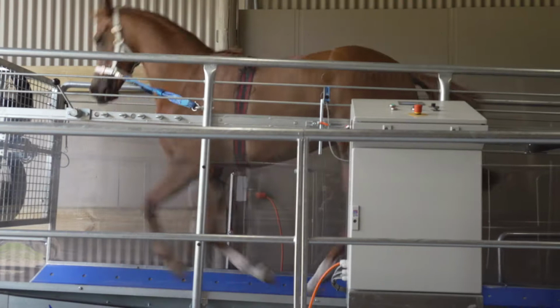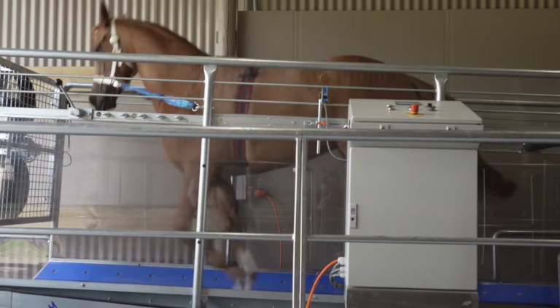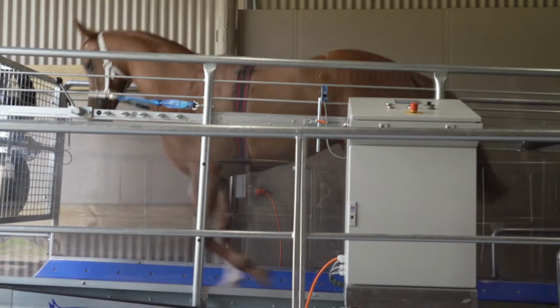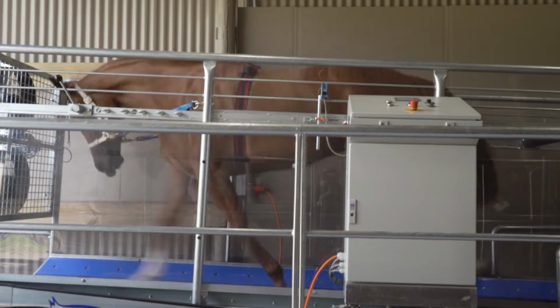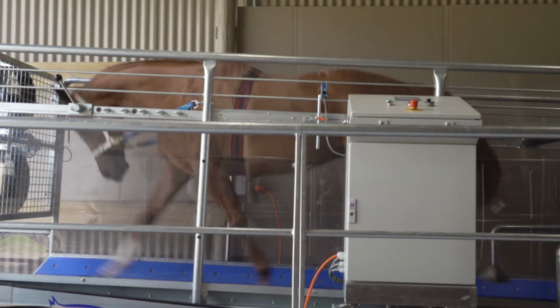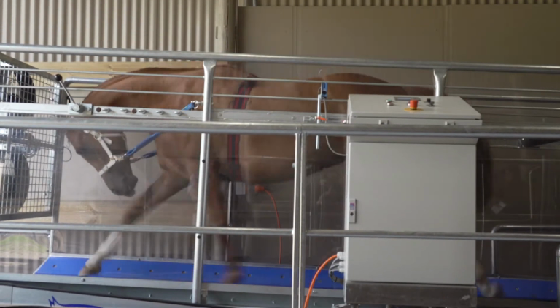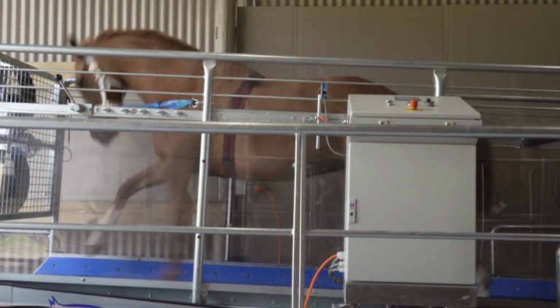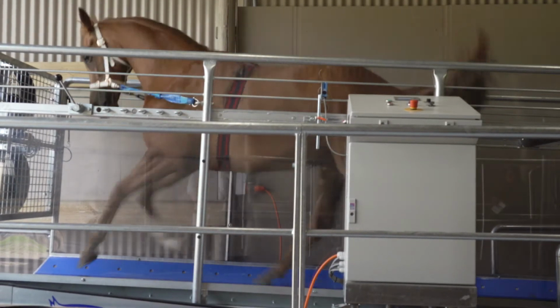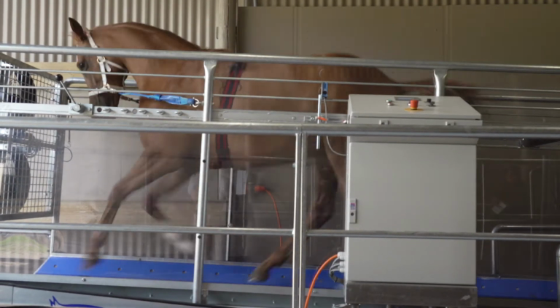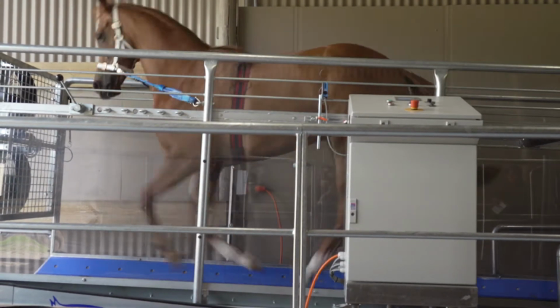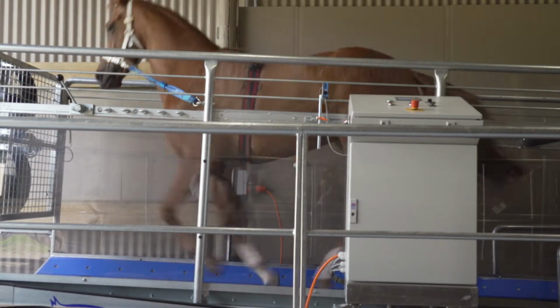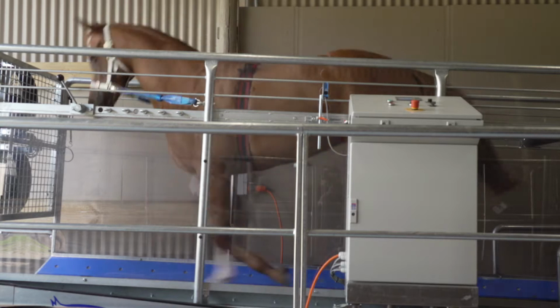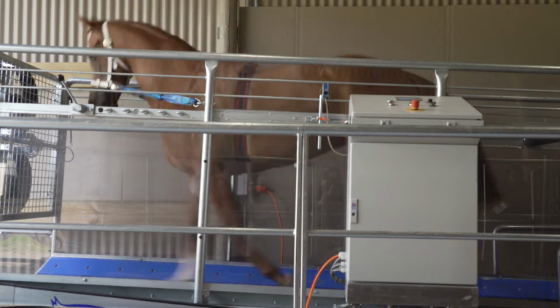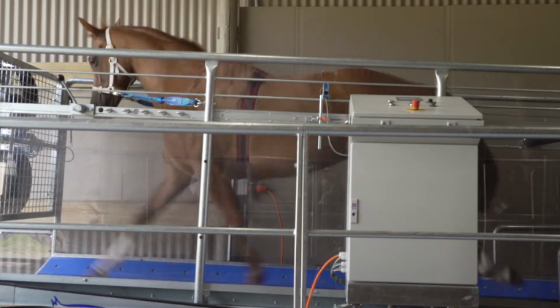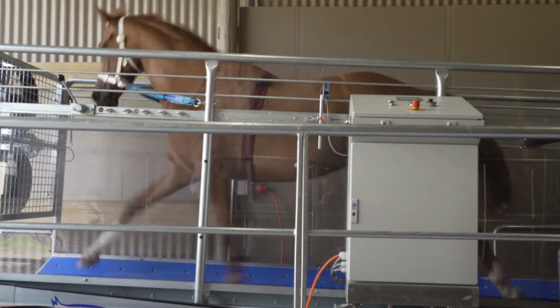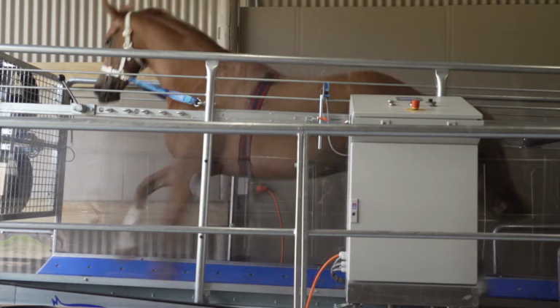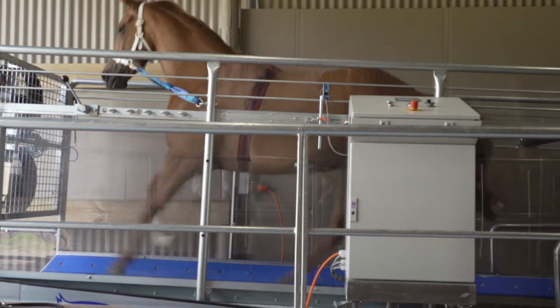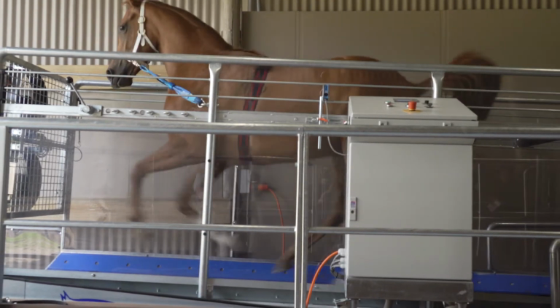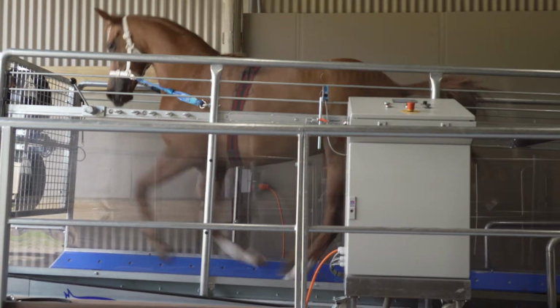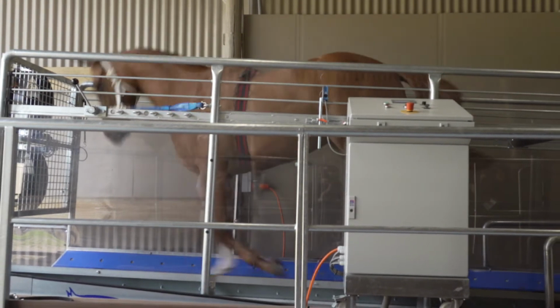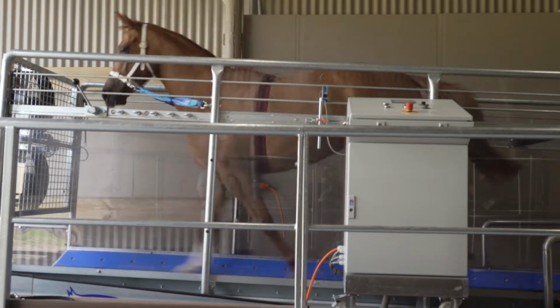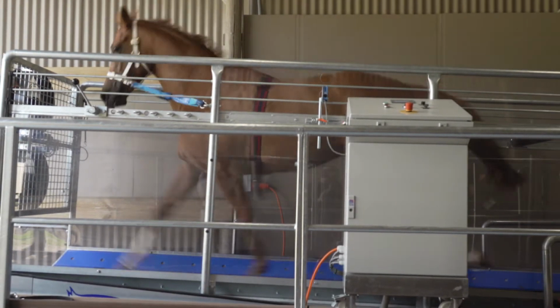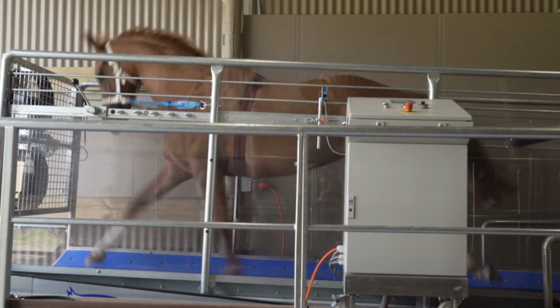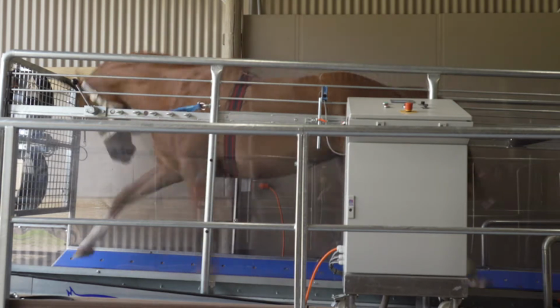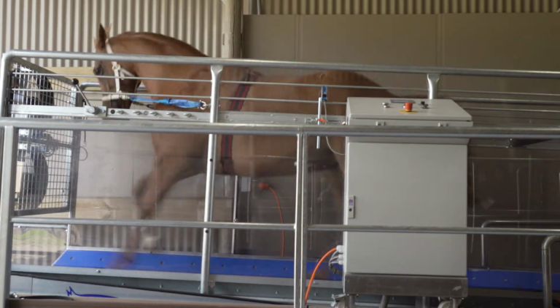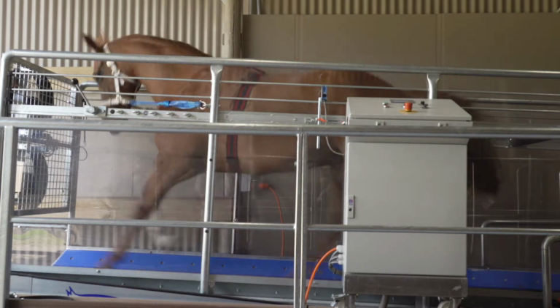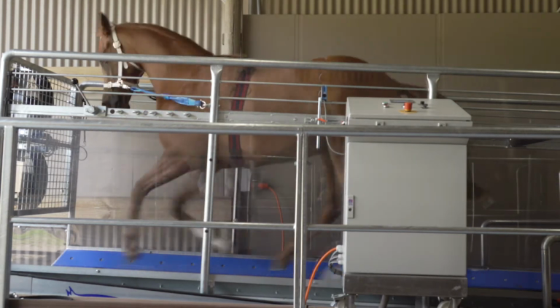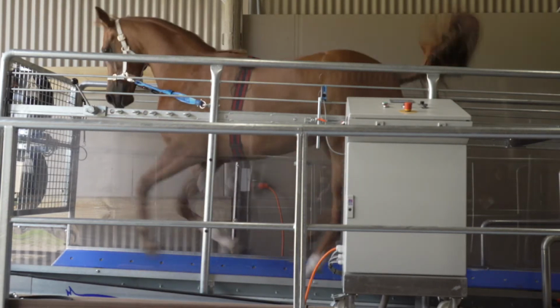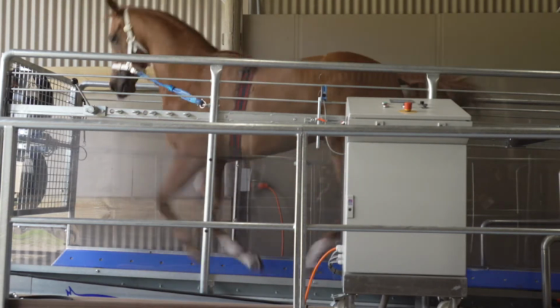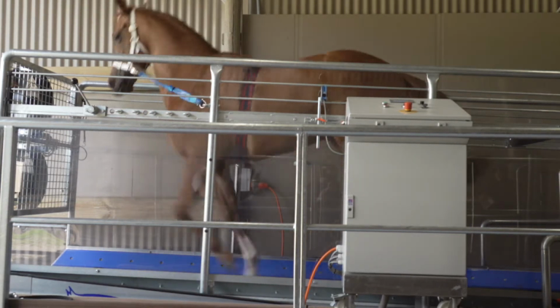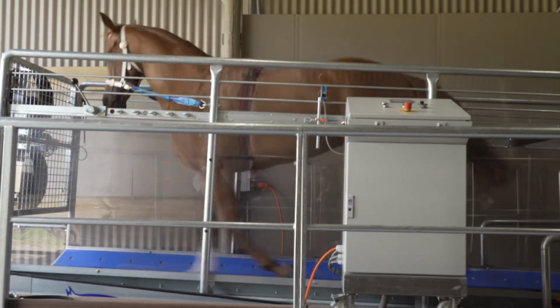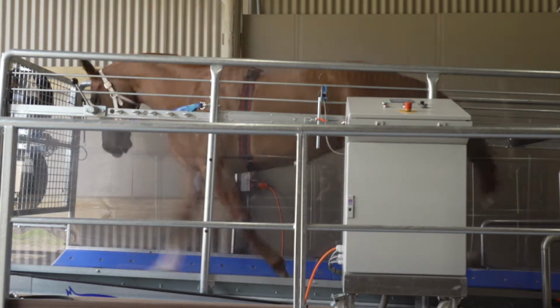Treadmill training can serve as a training transition to track work following rehabilitation of tendon and joint issues, for strength development, and for general aerobic training through the use of high-intensity interval training.